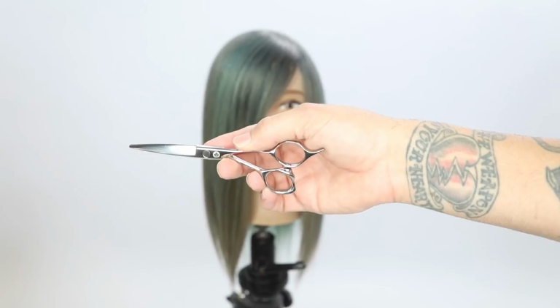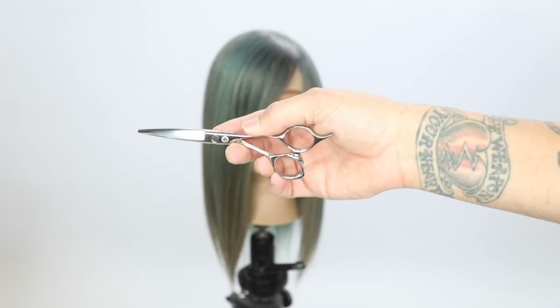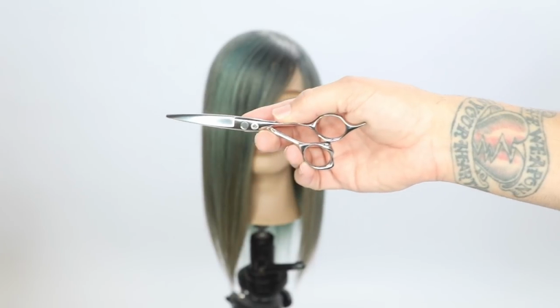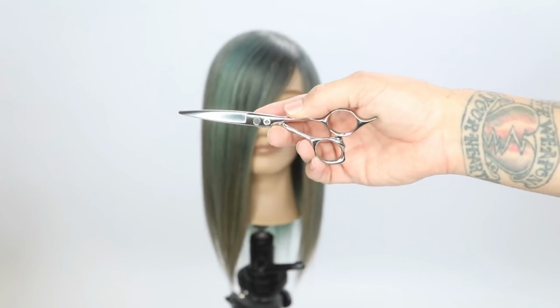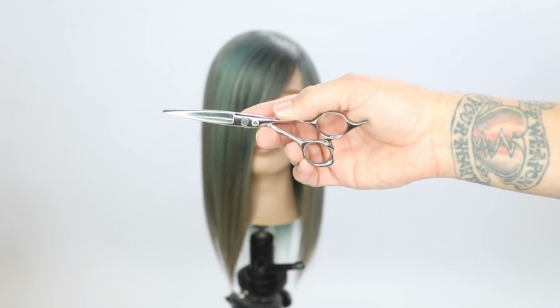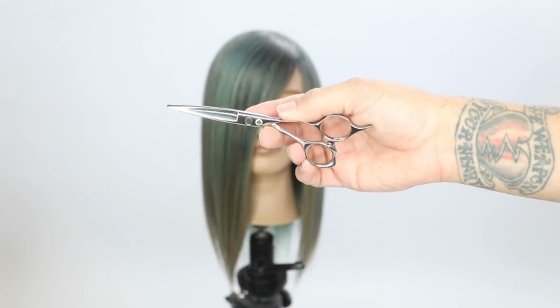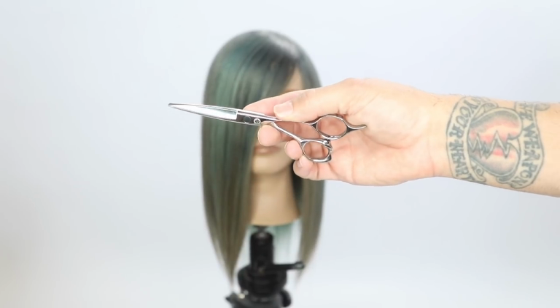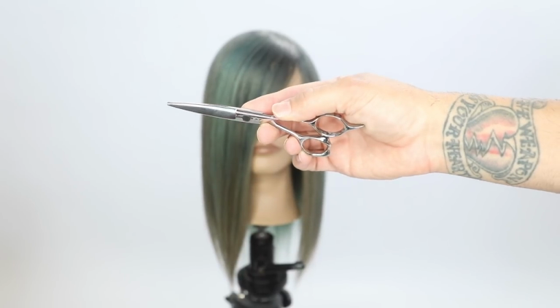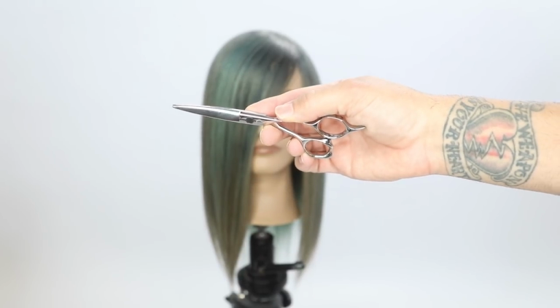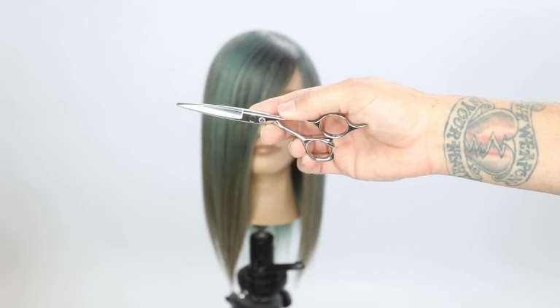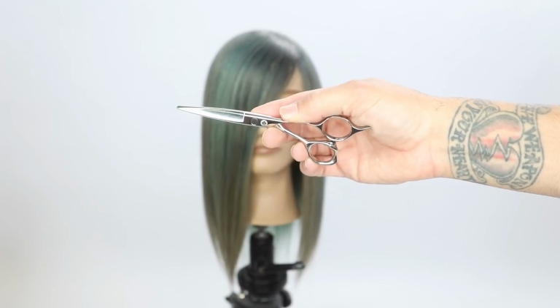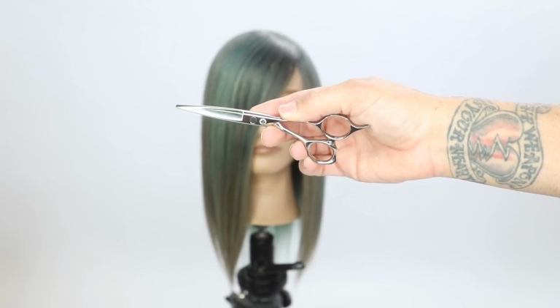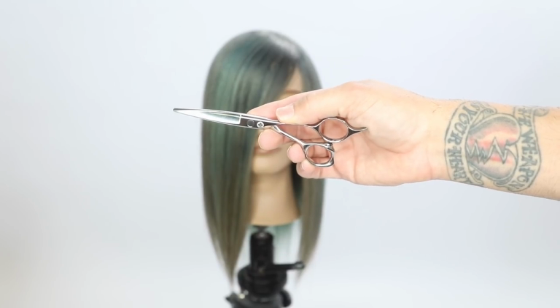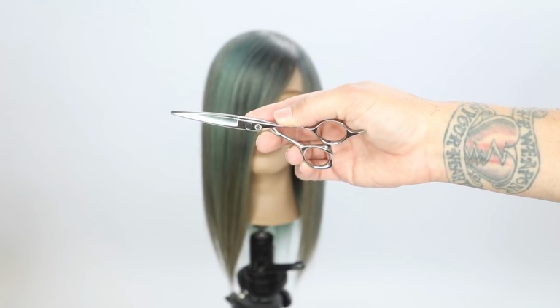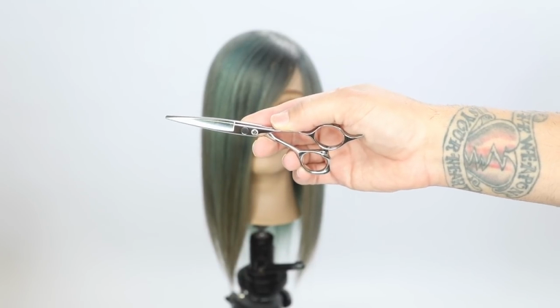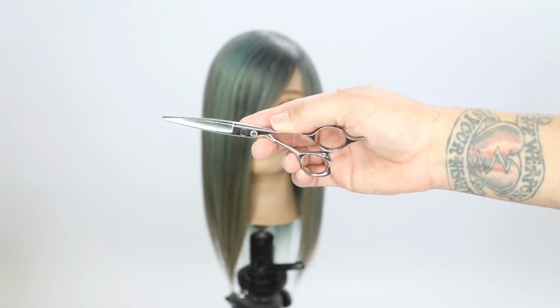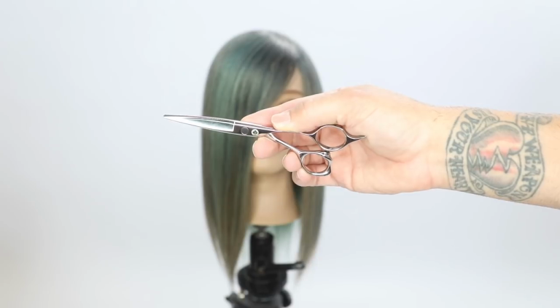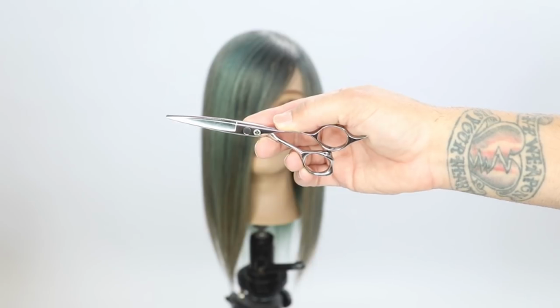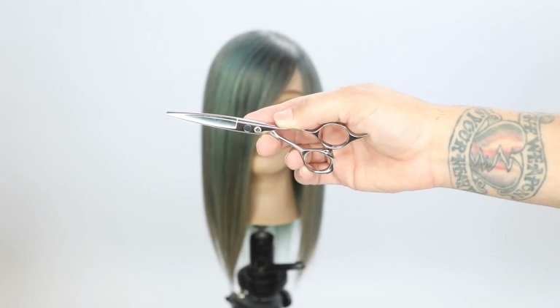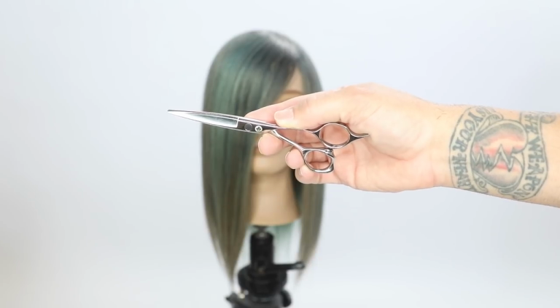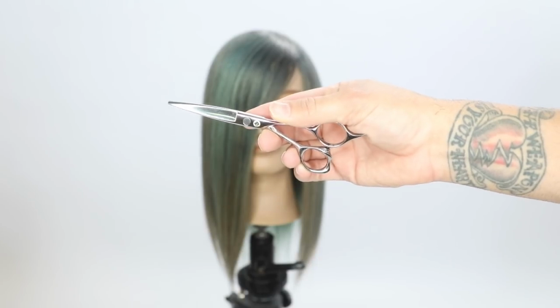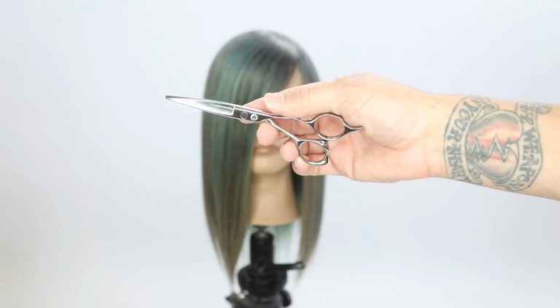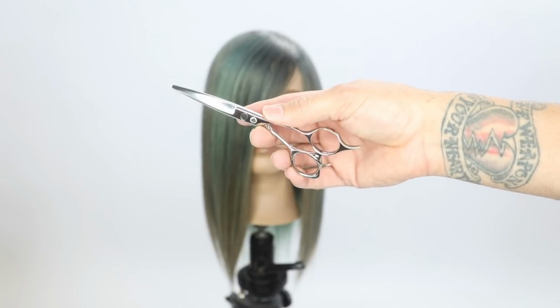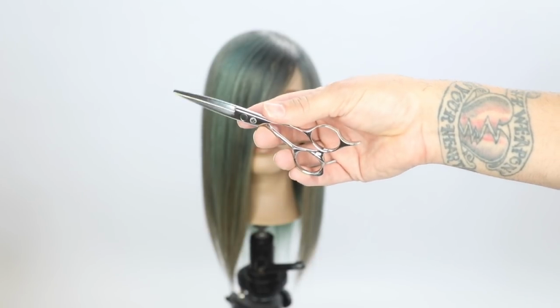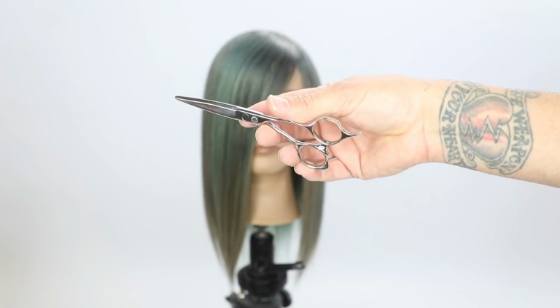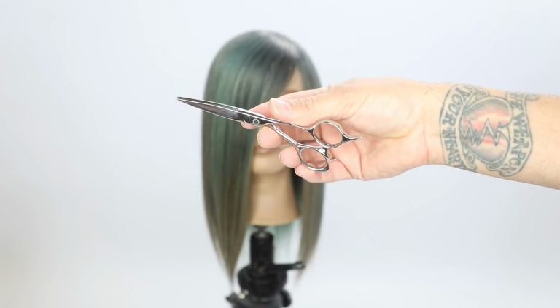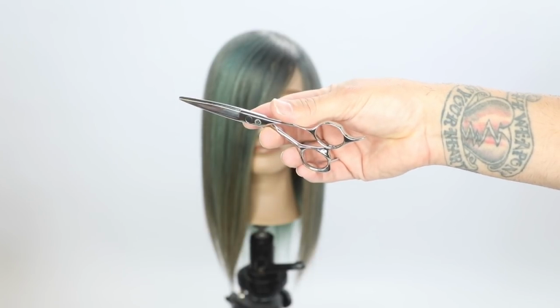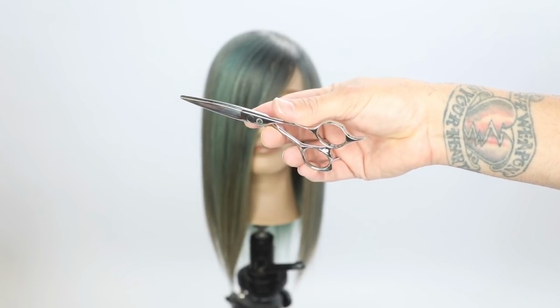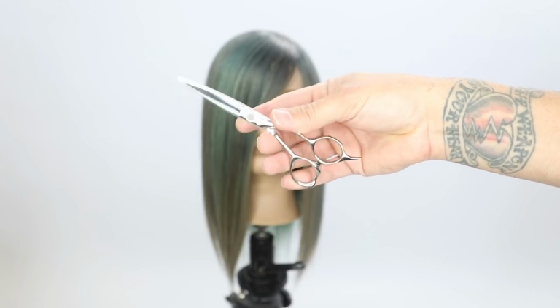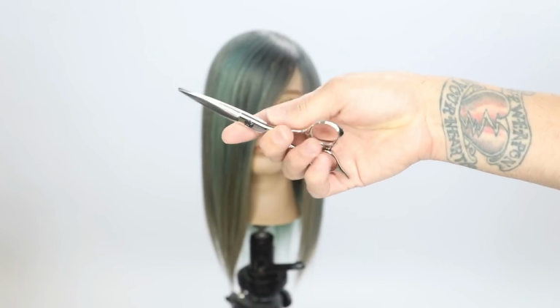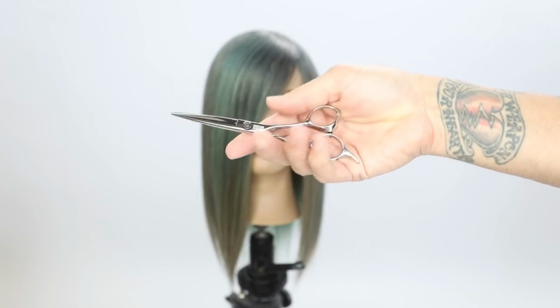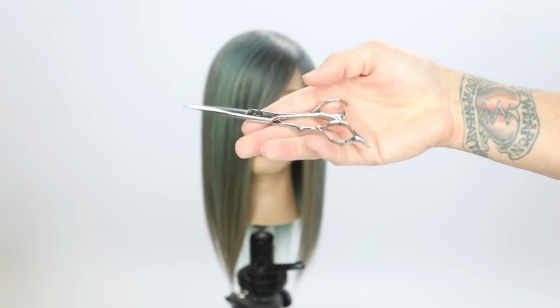Big news — I got my own scissor. The Matbeck scissor is now available. This is the V1, a five and a half inch scissor. I also have a five inch on pre-order, but this one is in stock.